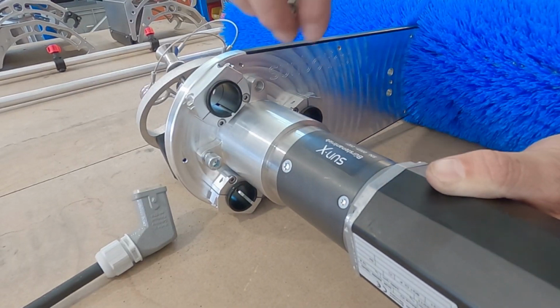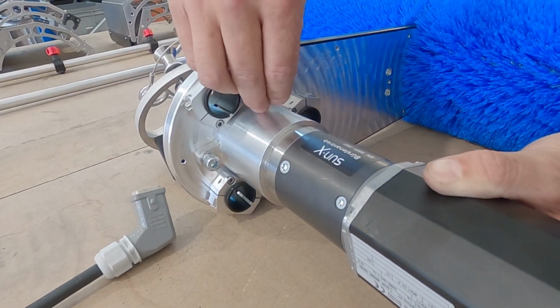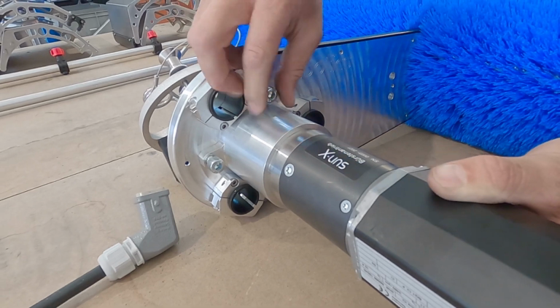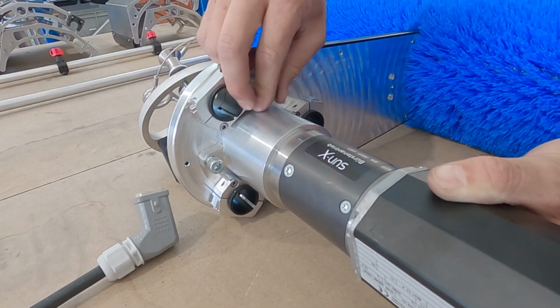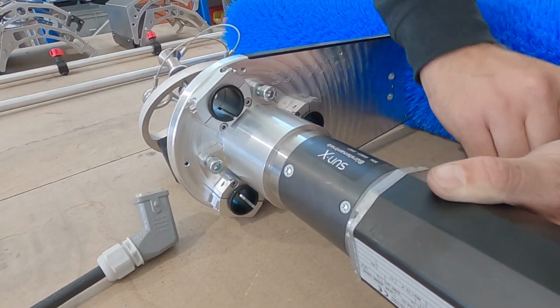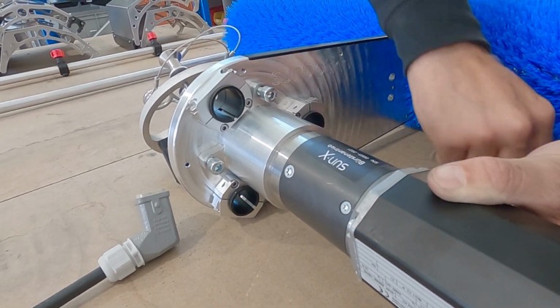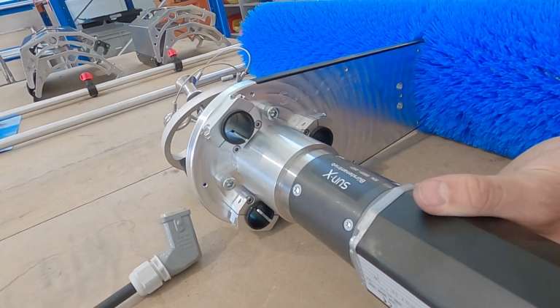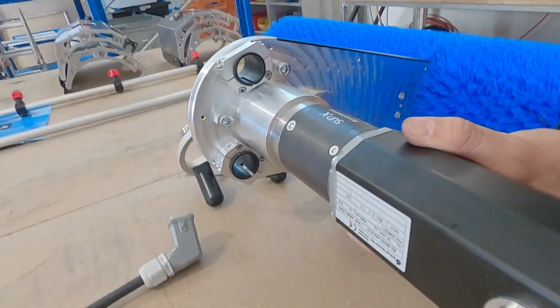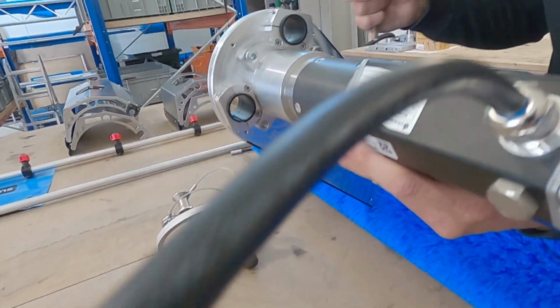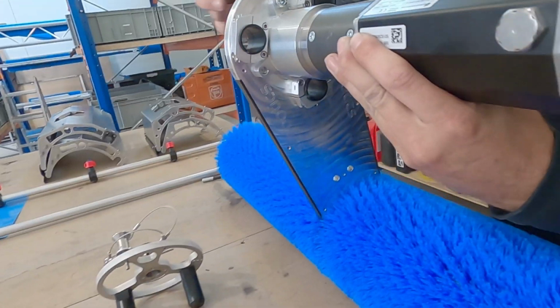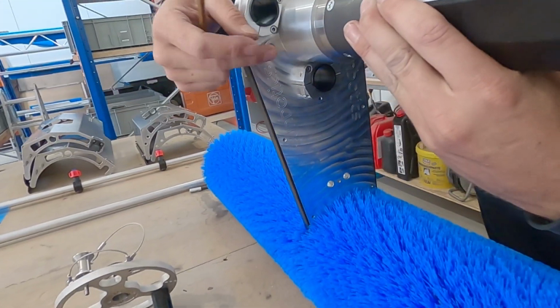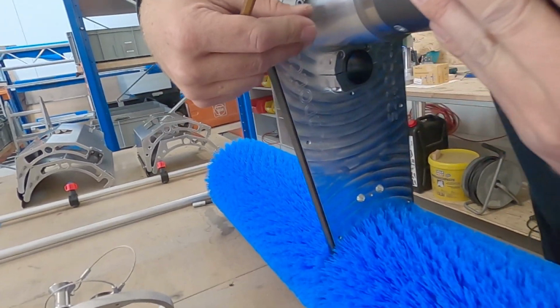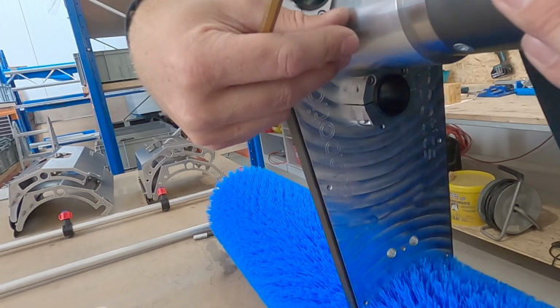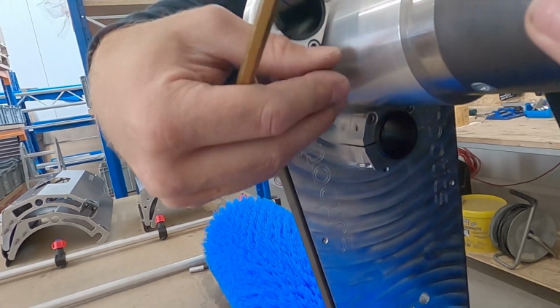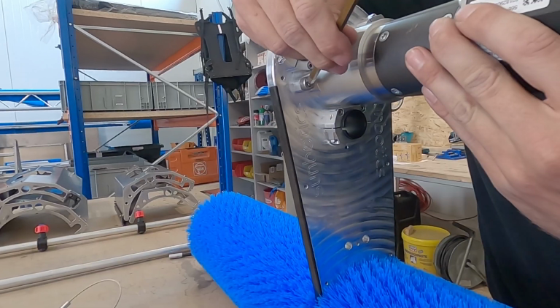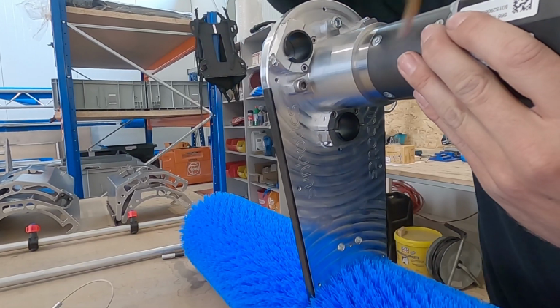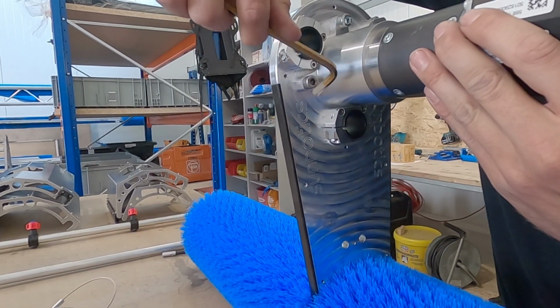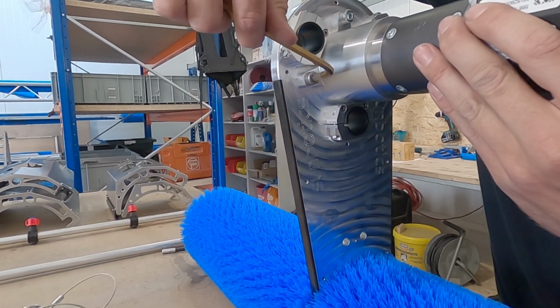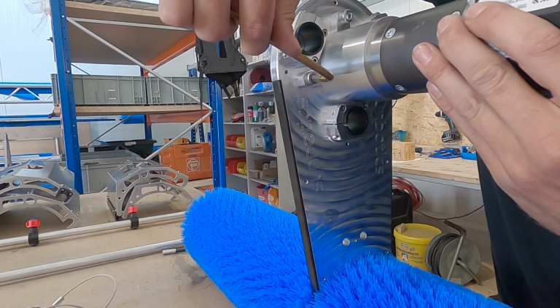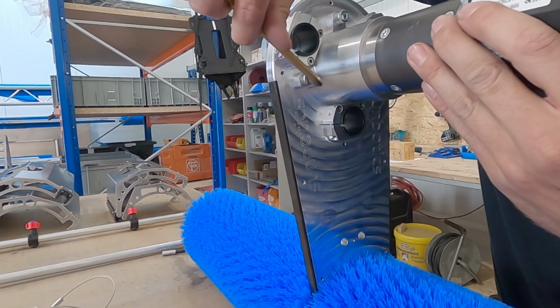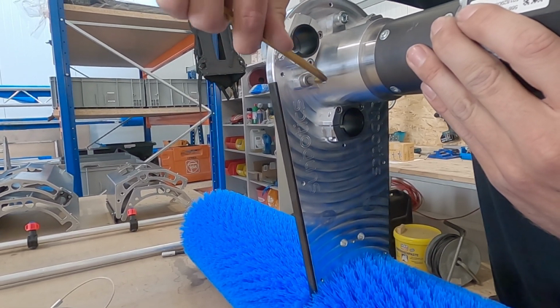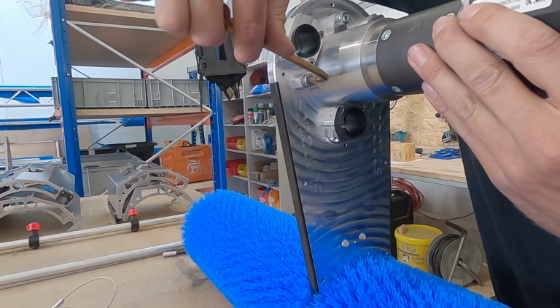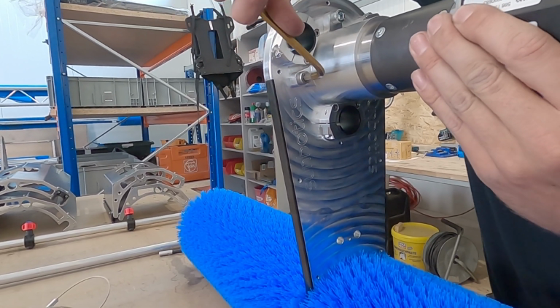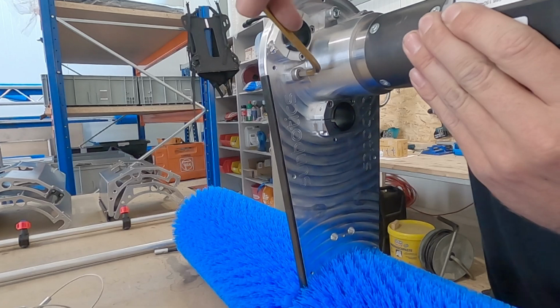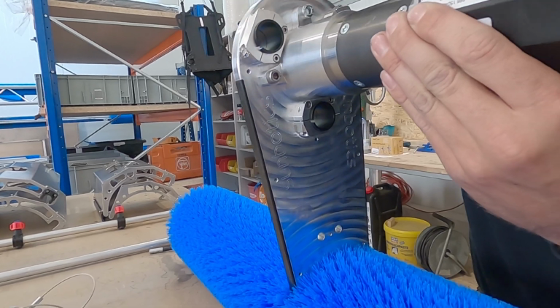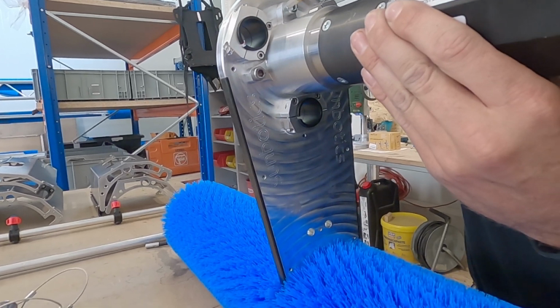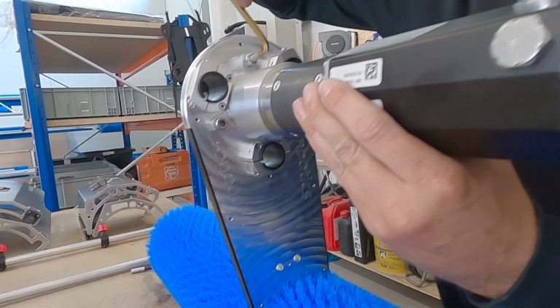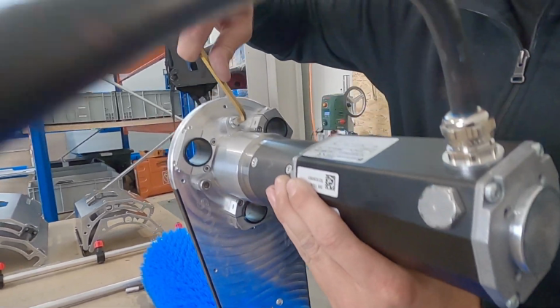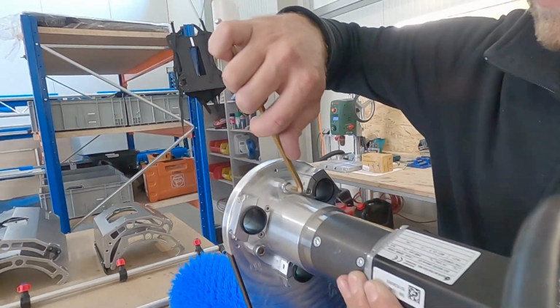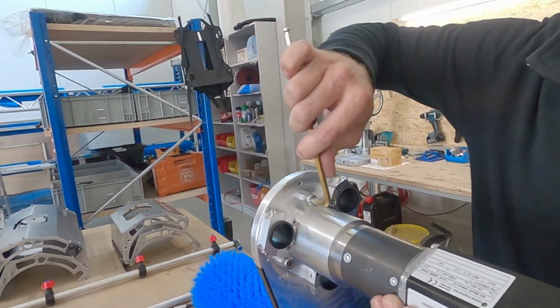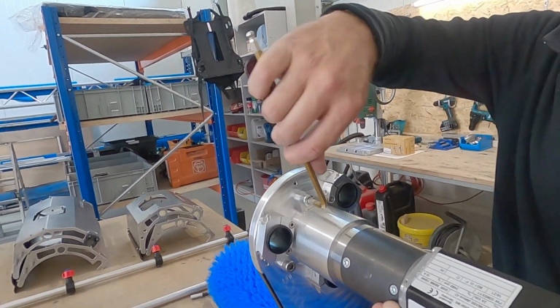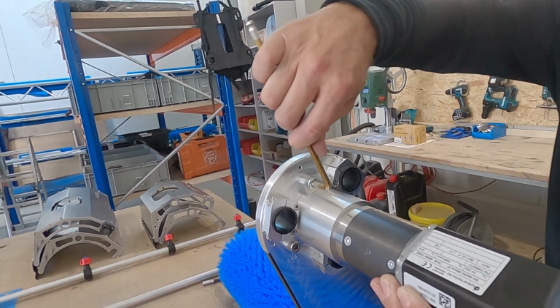When designing the robot, we particularly made sure that the e-box and plugs have a heightened imperviousness, since the robot mostly, yet not exclusively, uses water to clean panels.